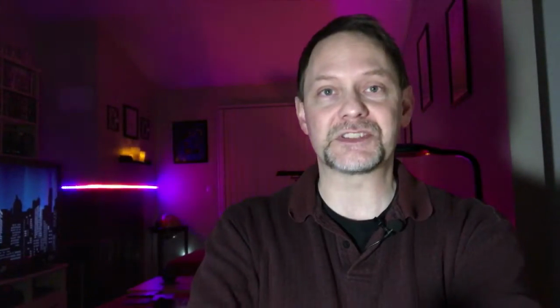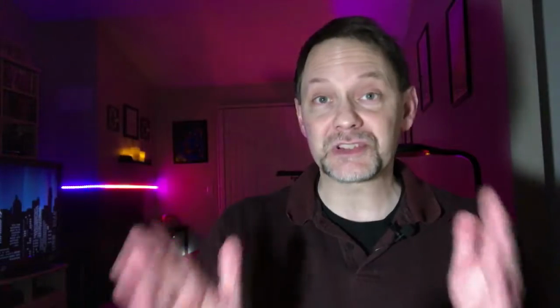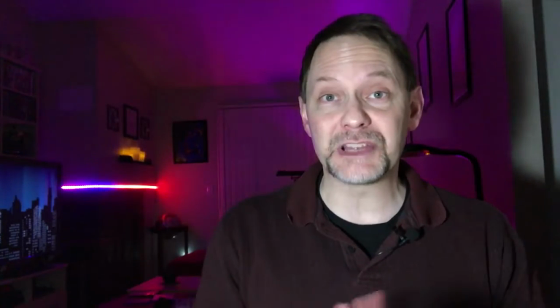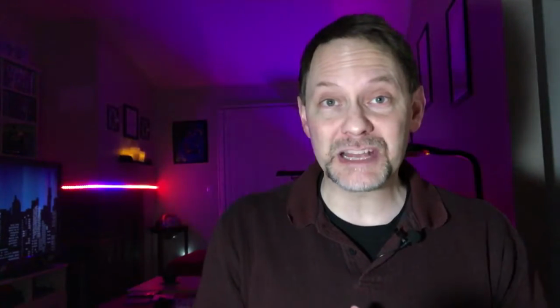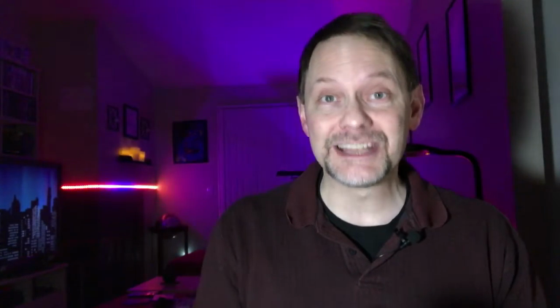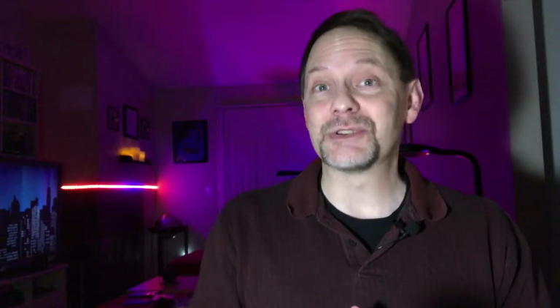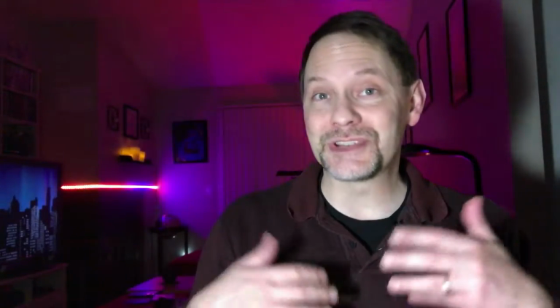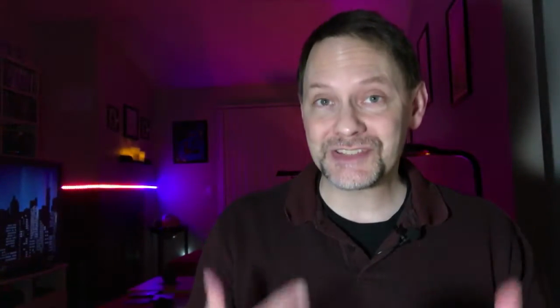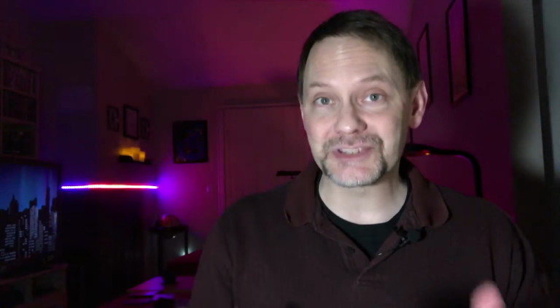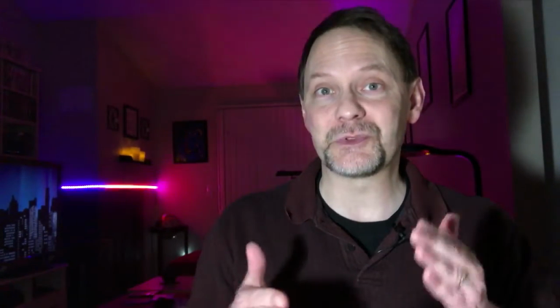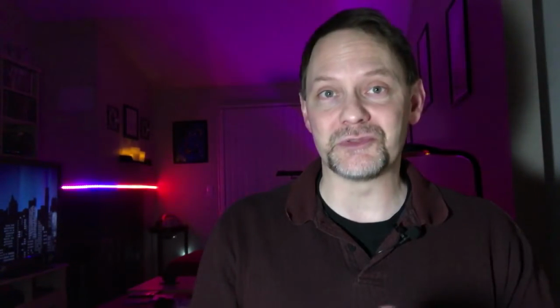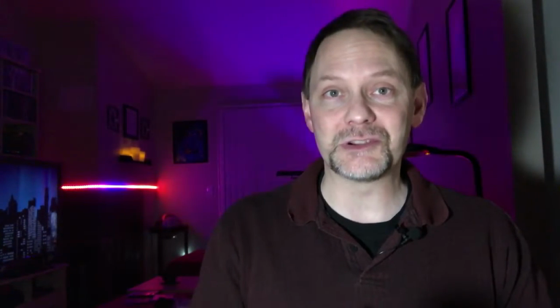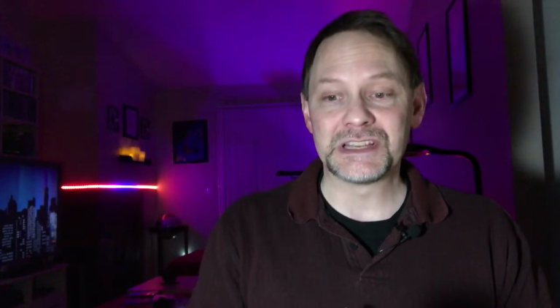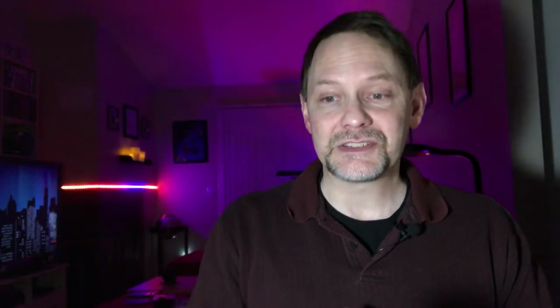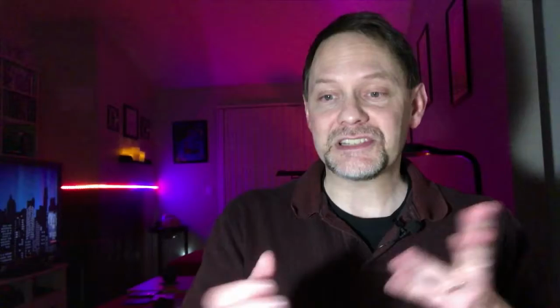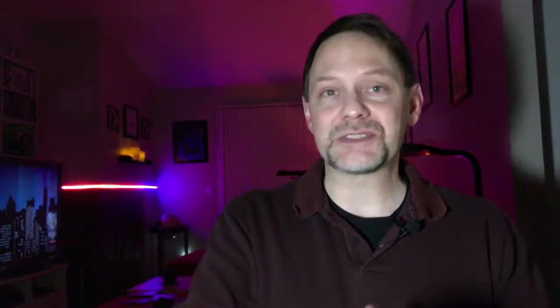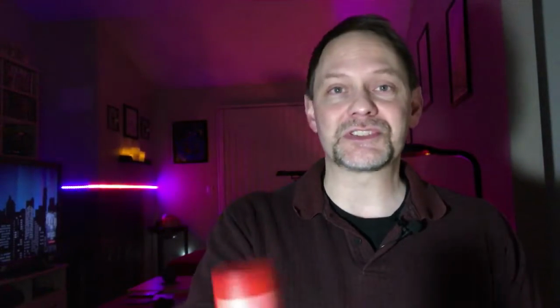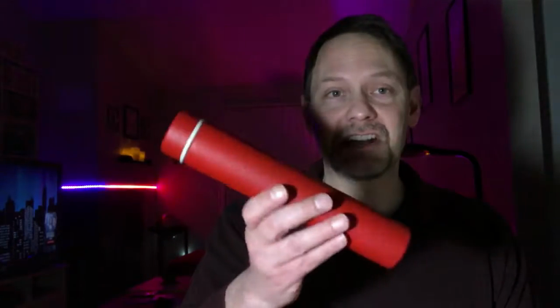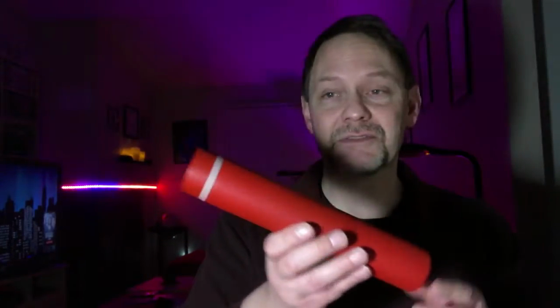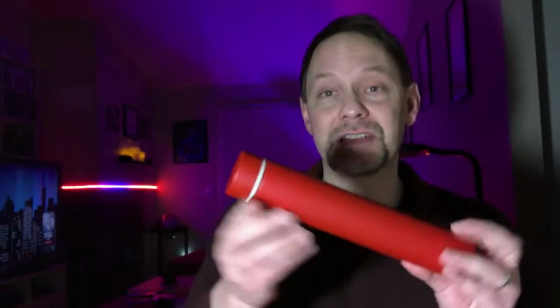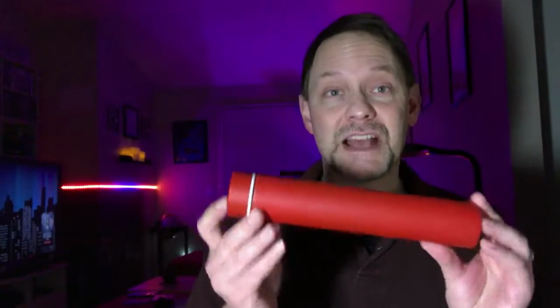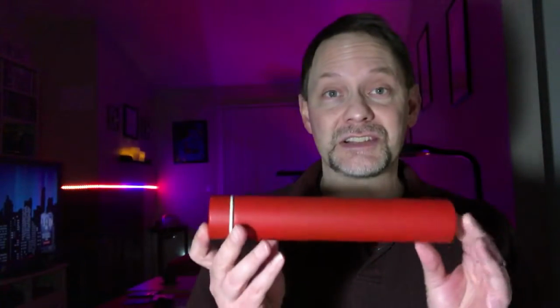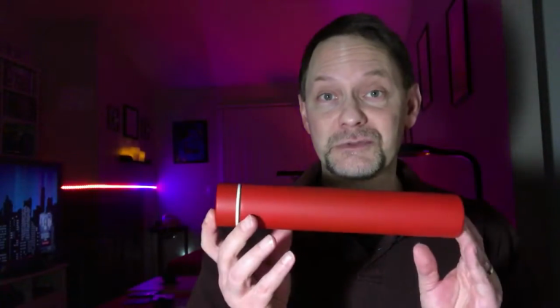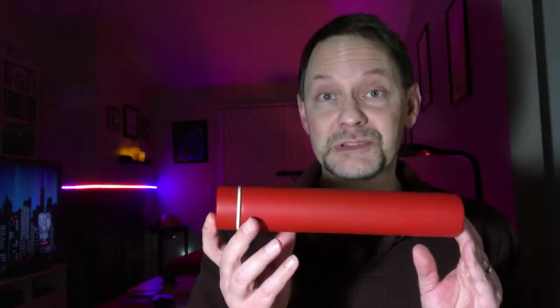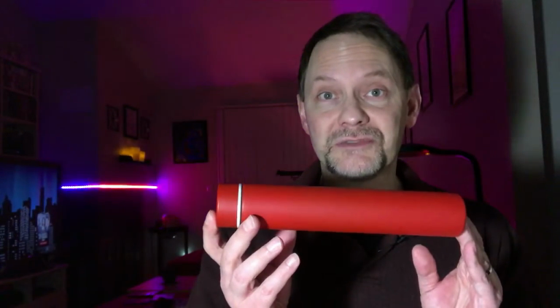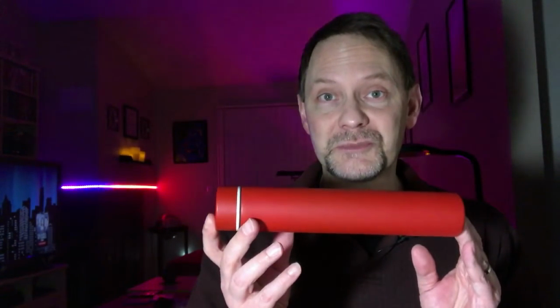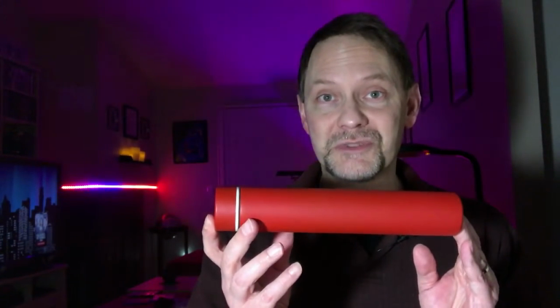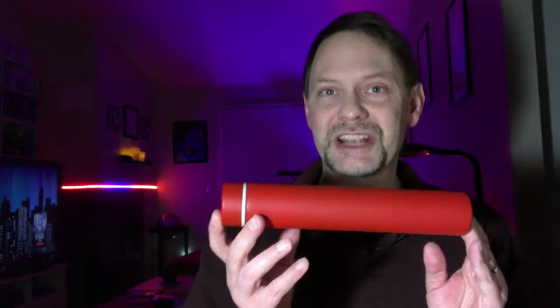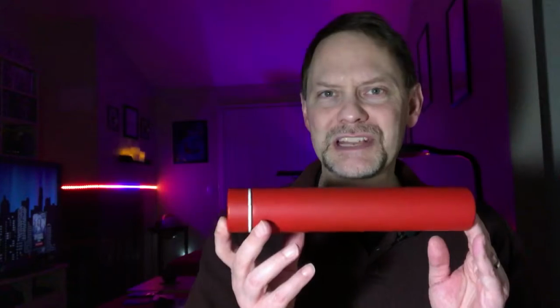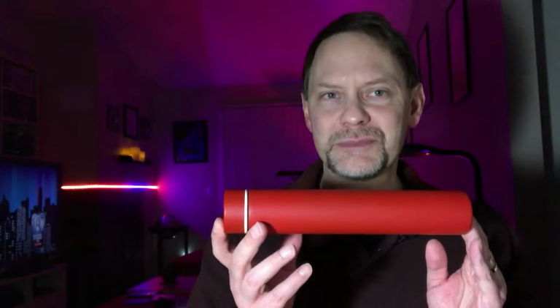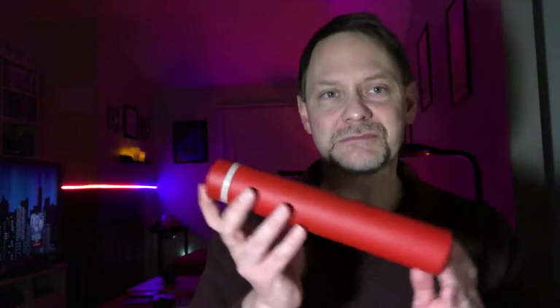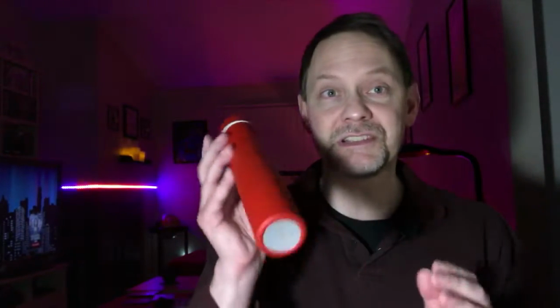It fits perfectly in my new backpack, which is going to be a separate review video. So that's it — I just wanted to share. I never thought I would actually find what I was looking for as far as a compact thermos, but here it is.